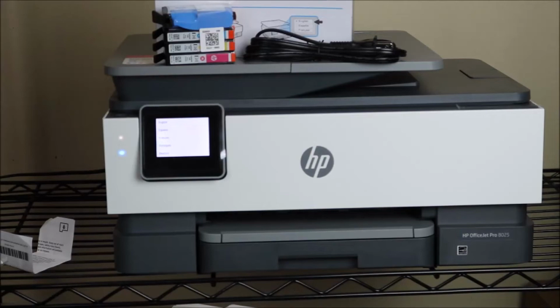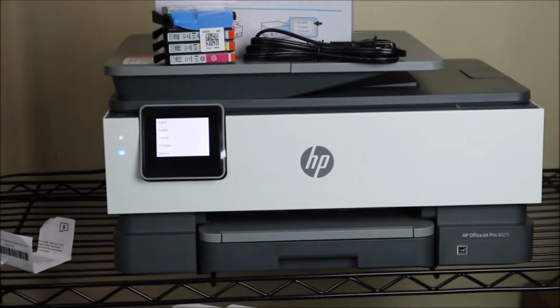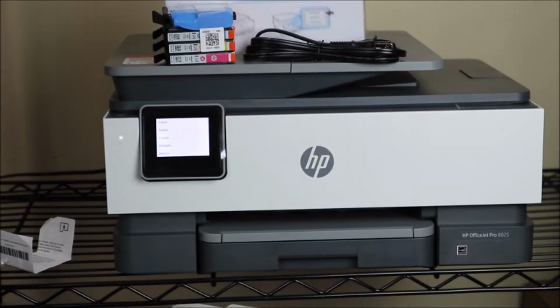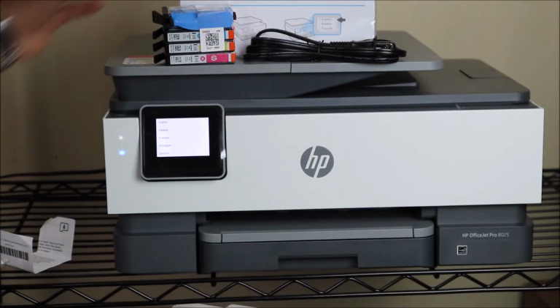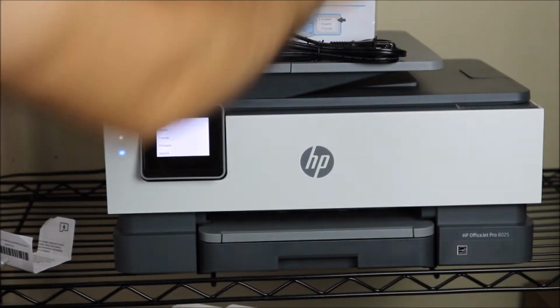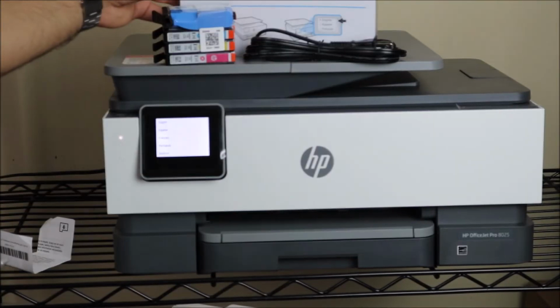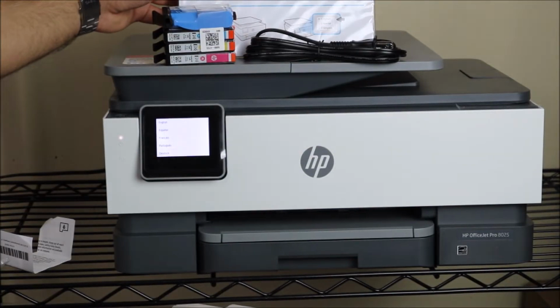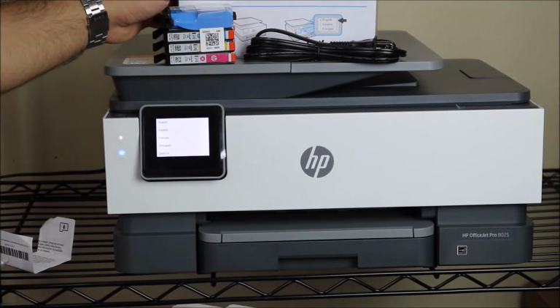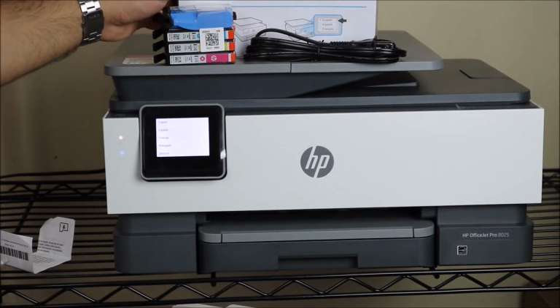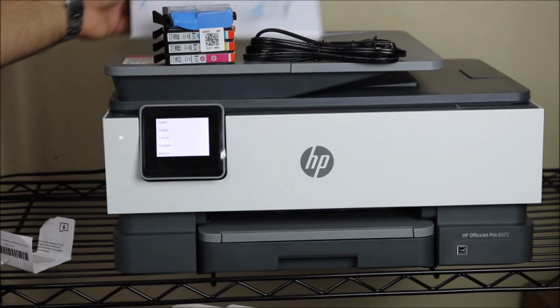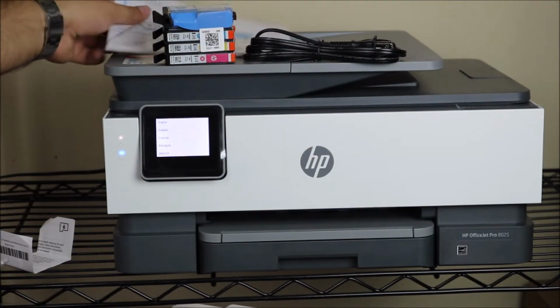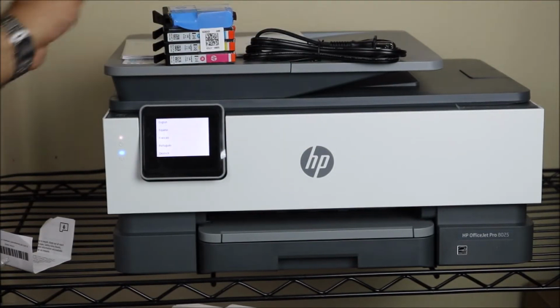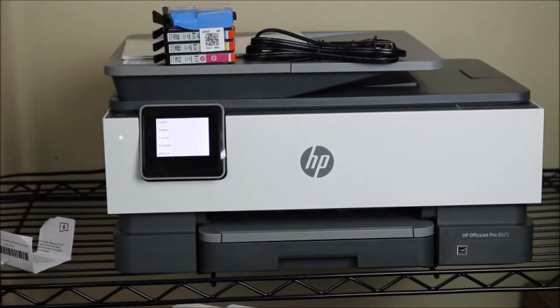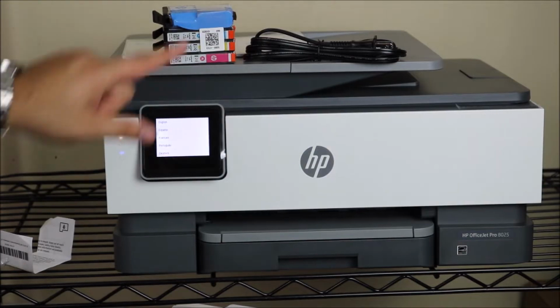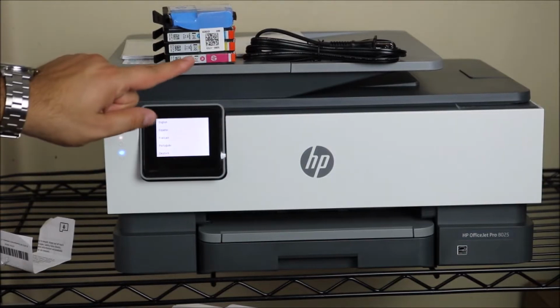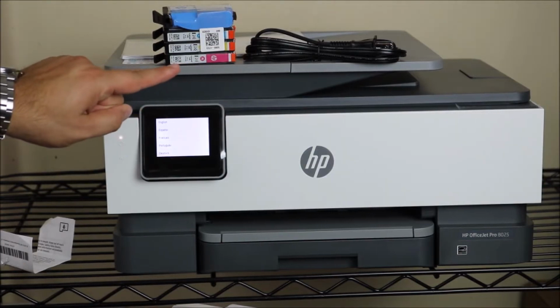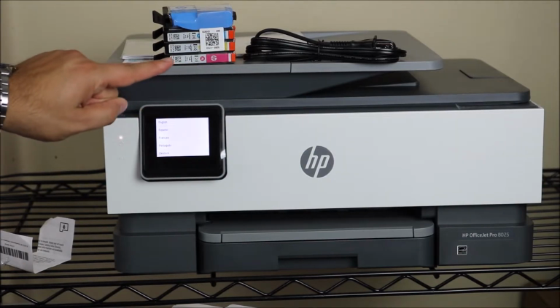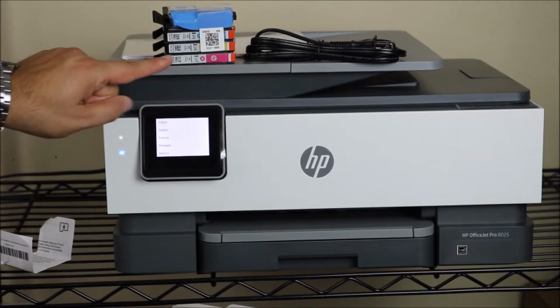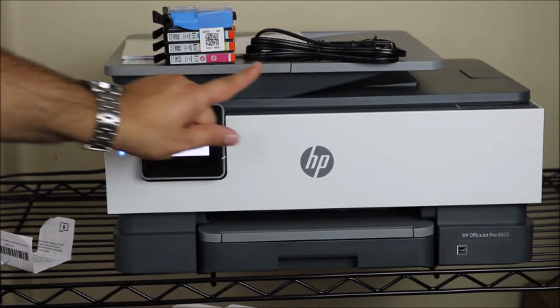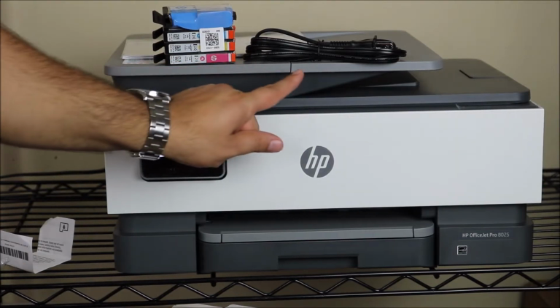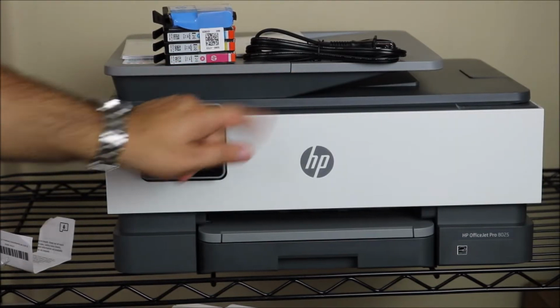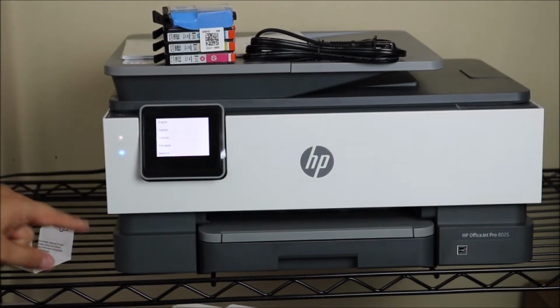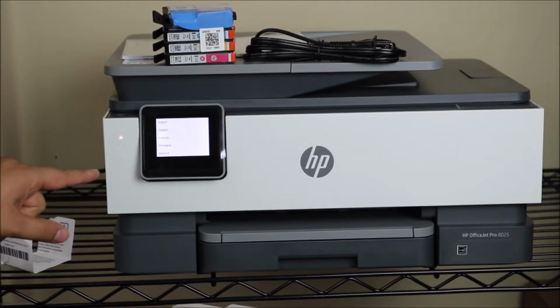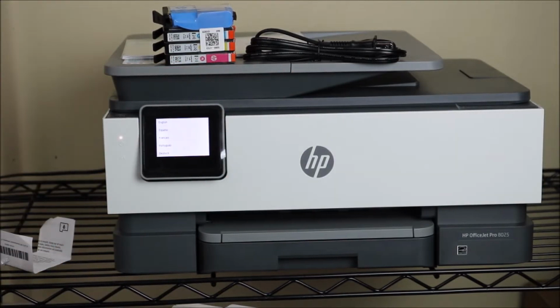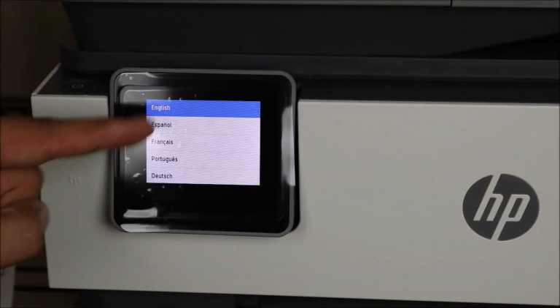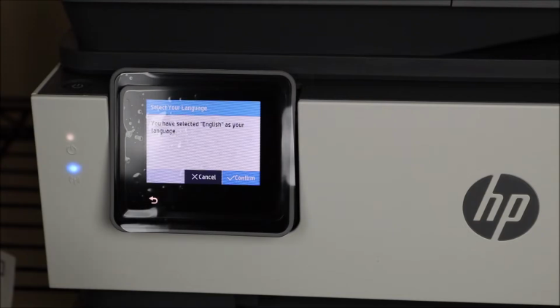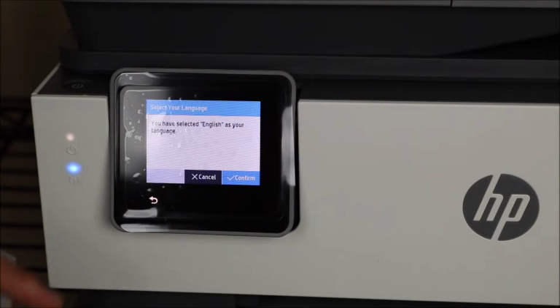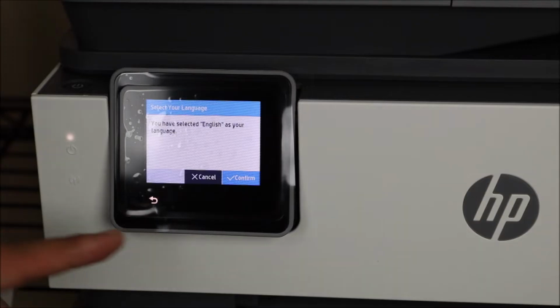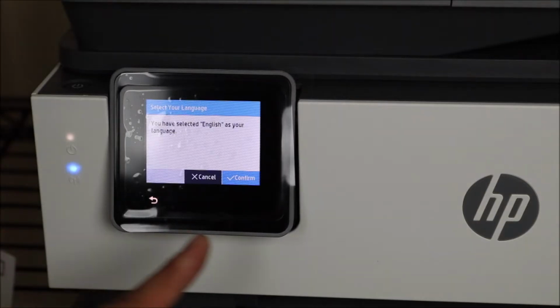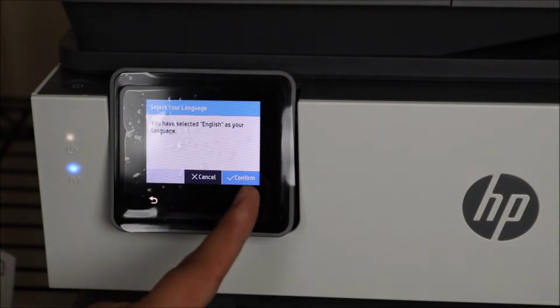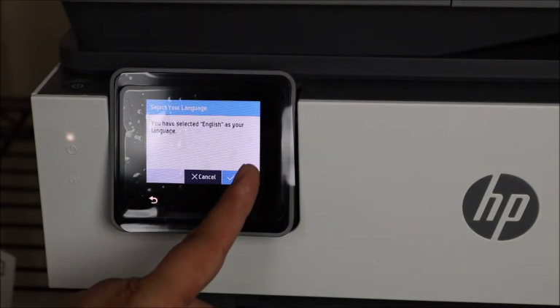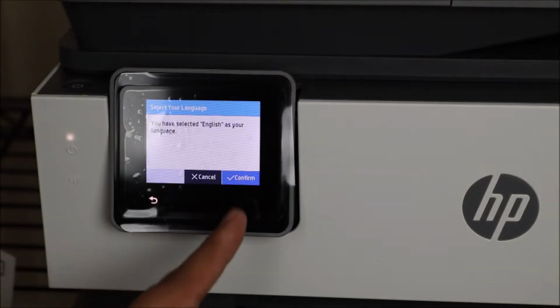Hey YouTube, what is going on? Brandon here with another ink installation video. Today we've got the HP OfficeJet Pro 8025 and we are installing the ink on this printer.